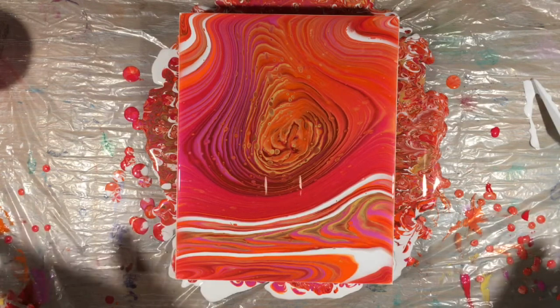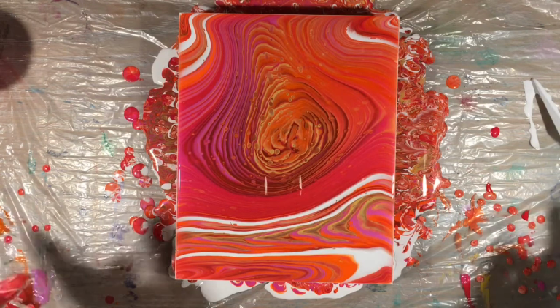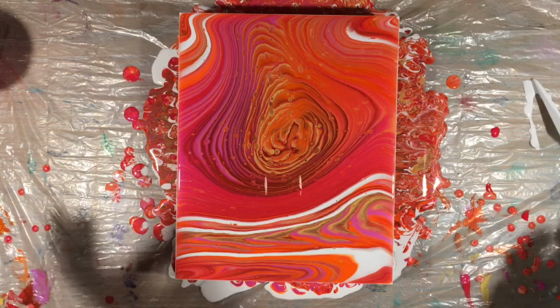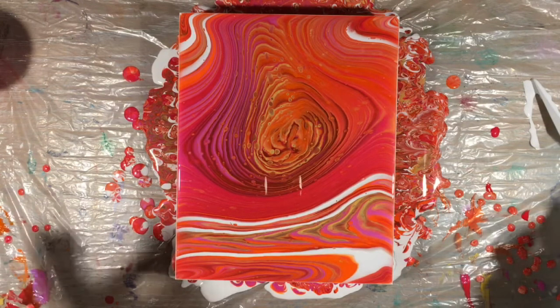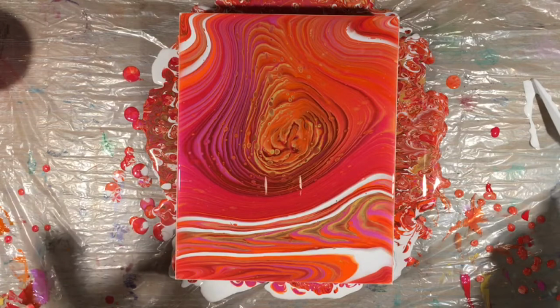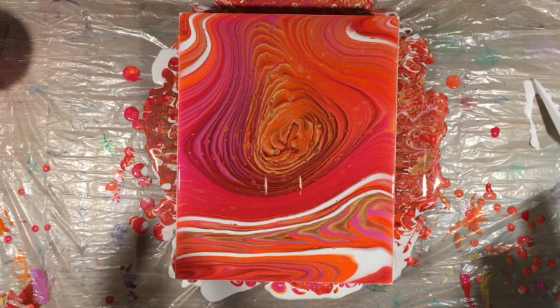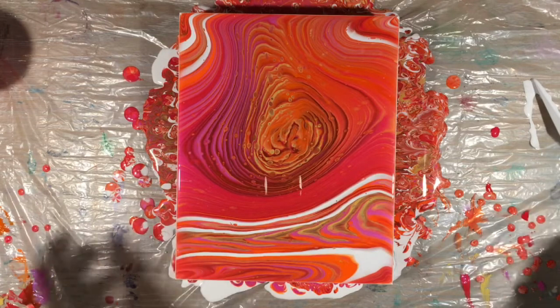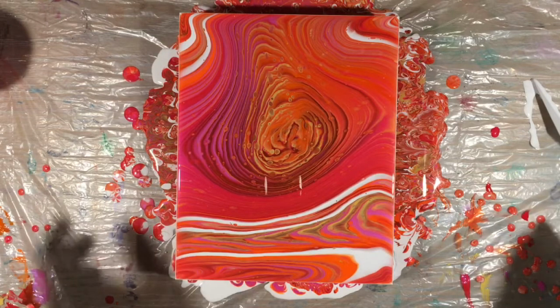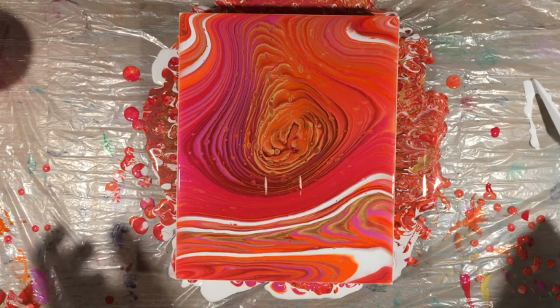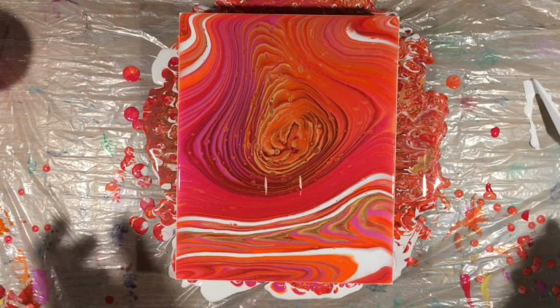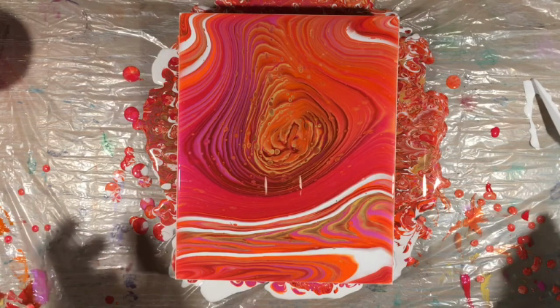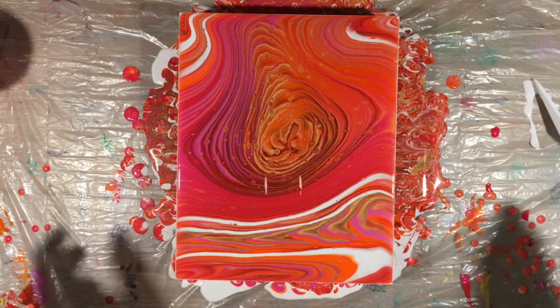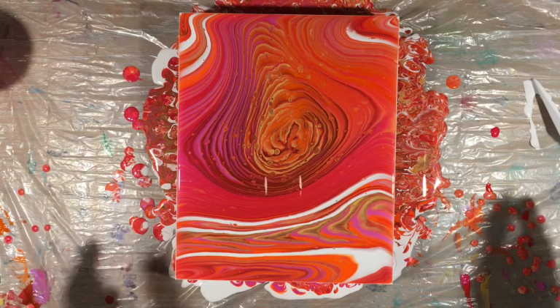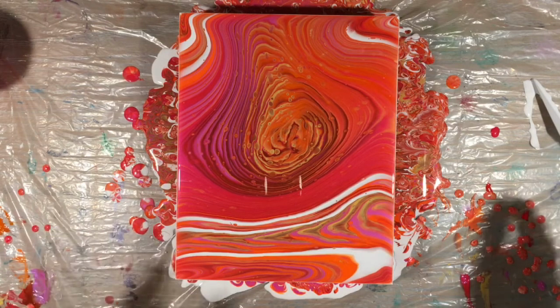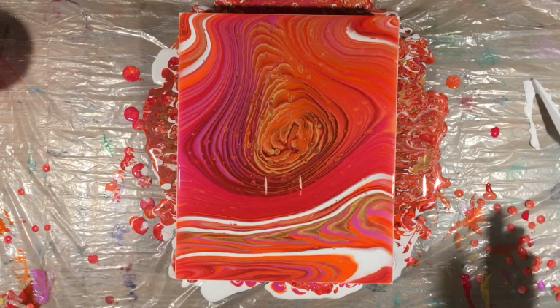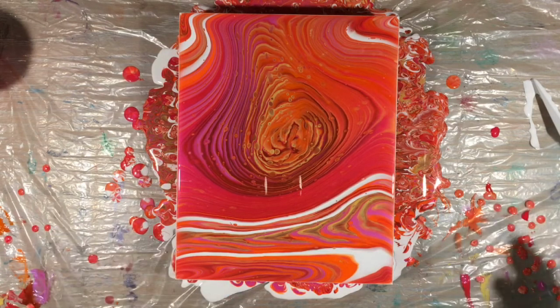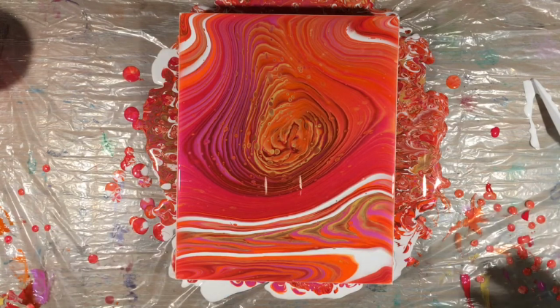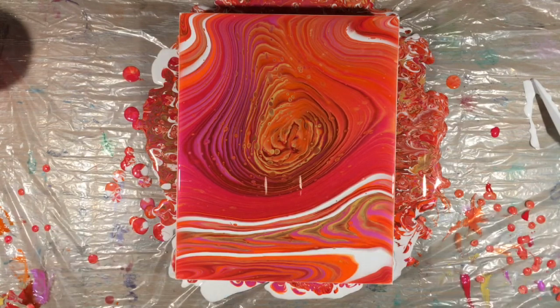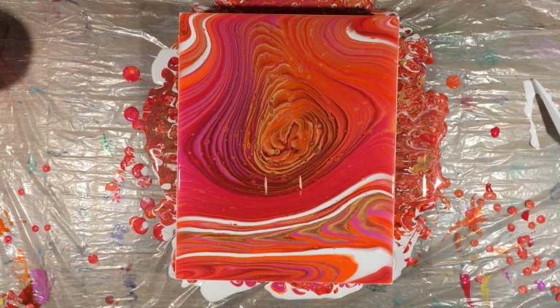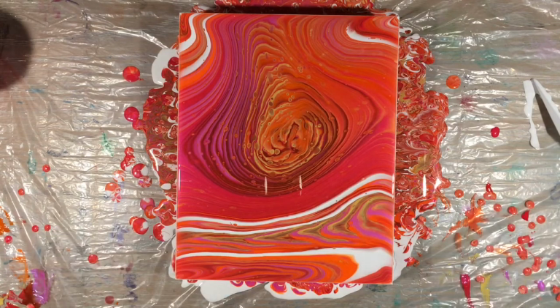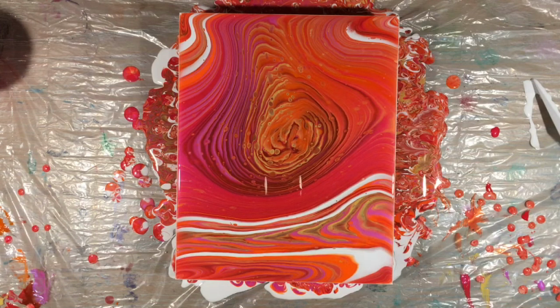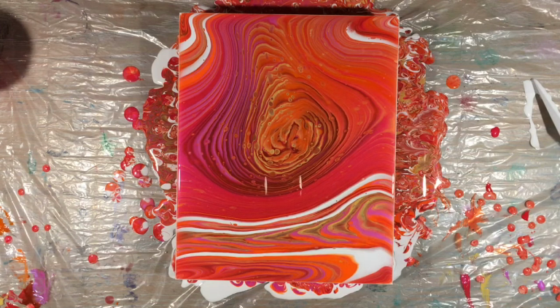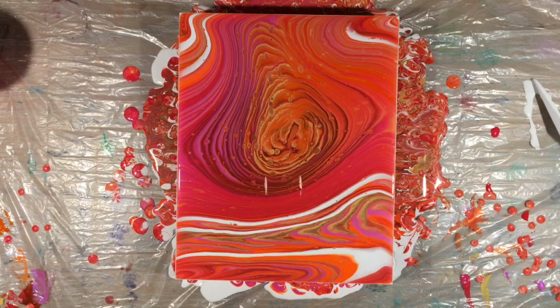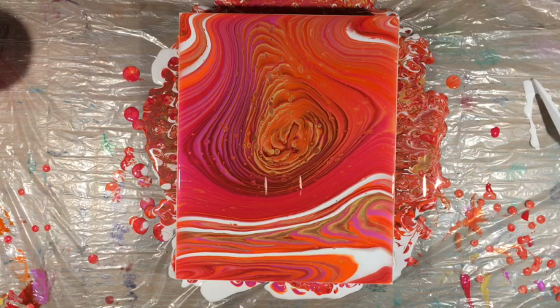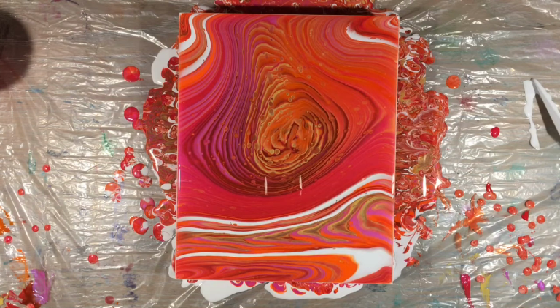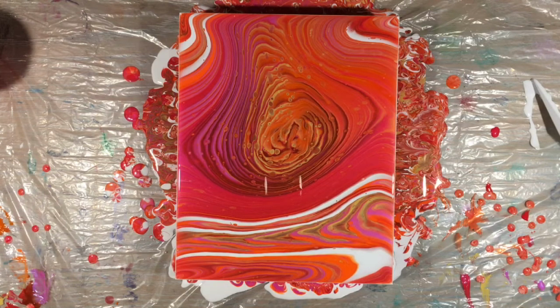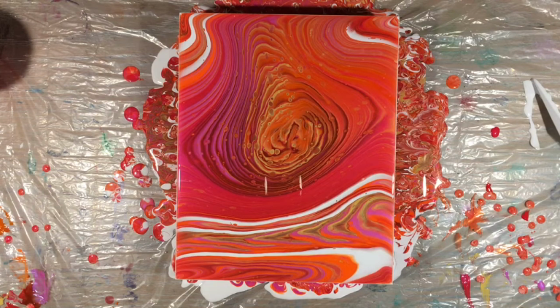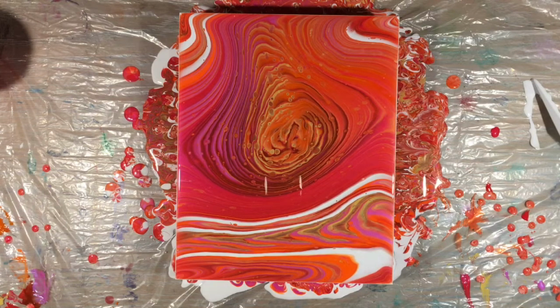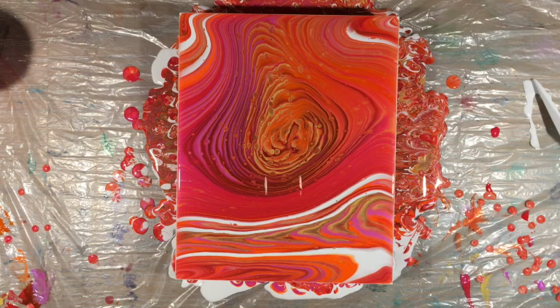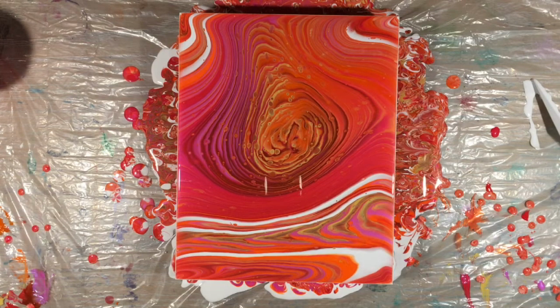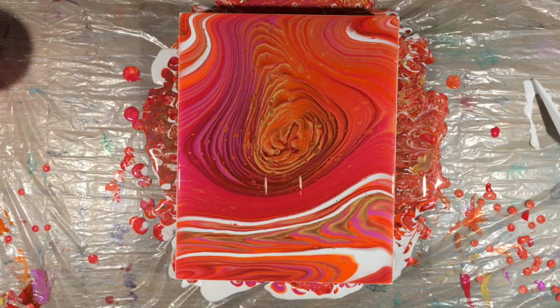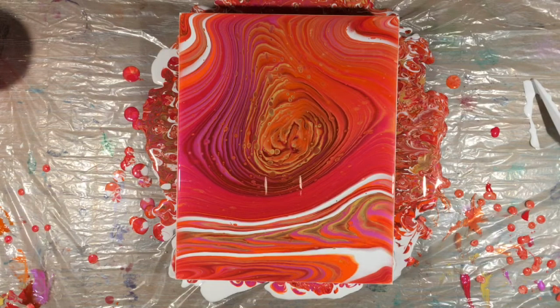That's actually what happened in the last ring pour I did — I accidentally set it on an uneven surface and all the paint poured off of it.